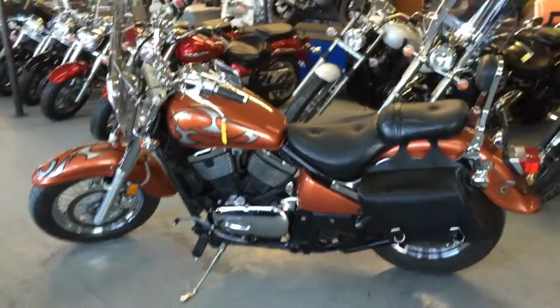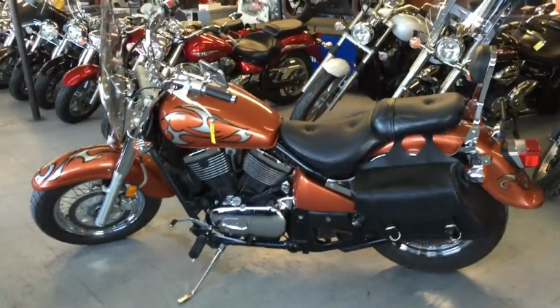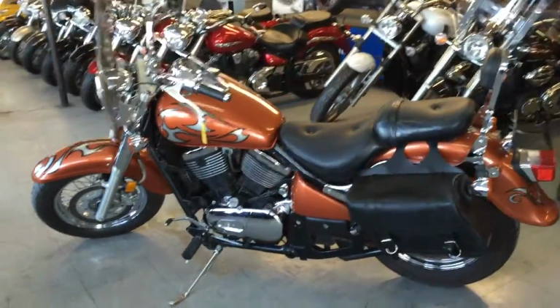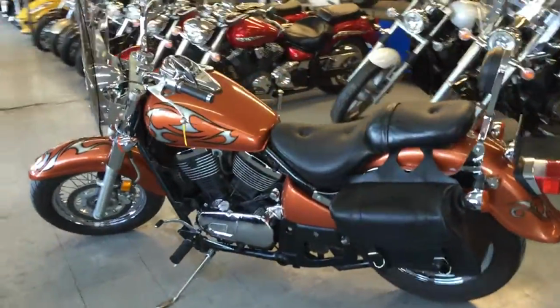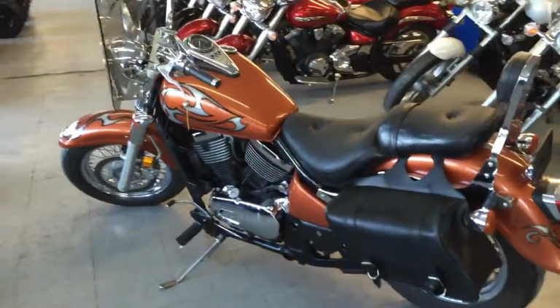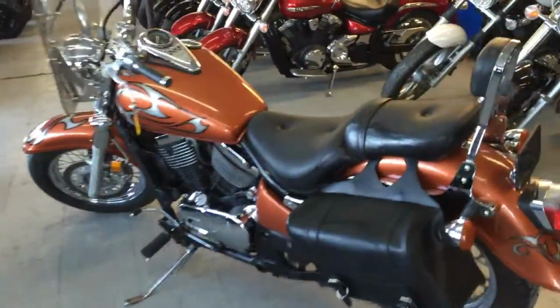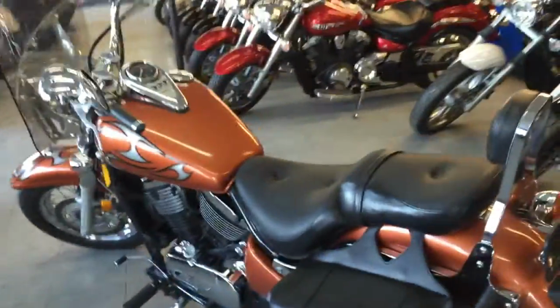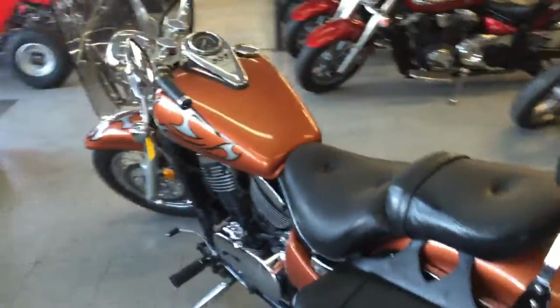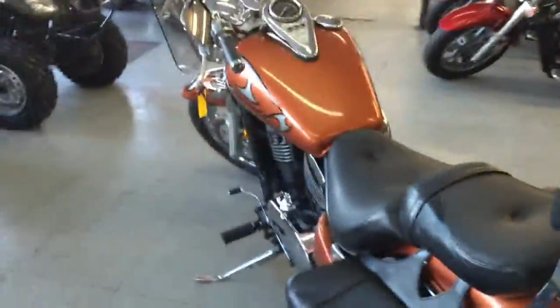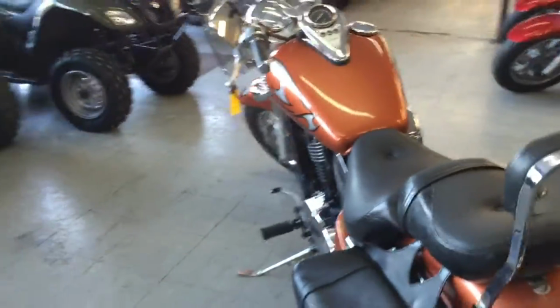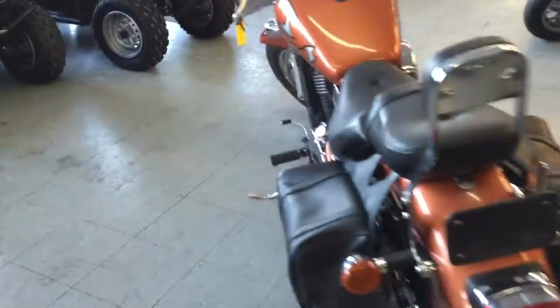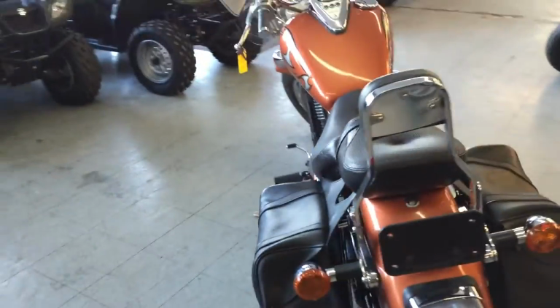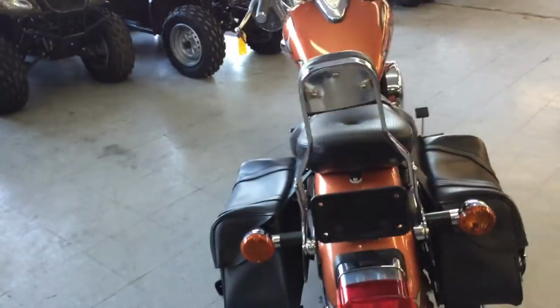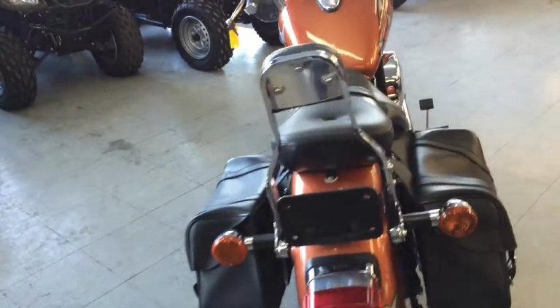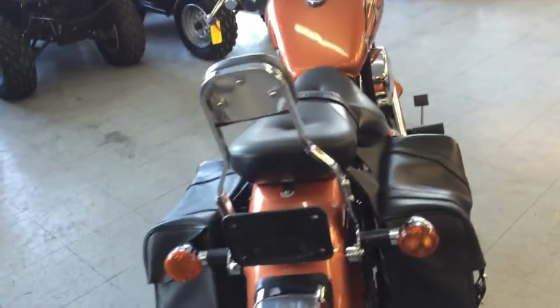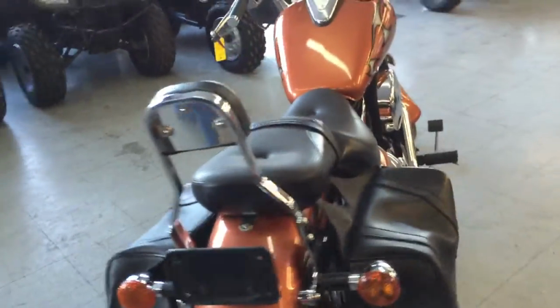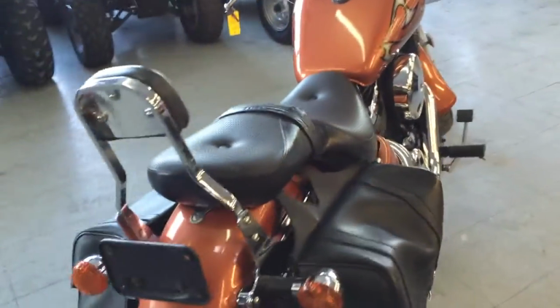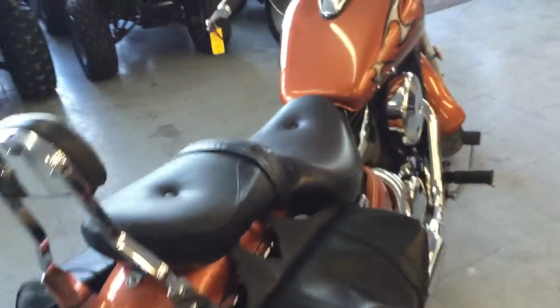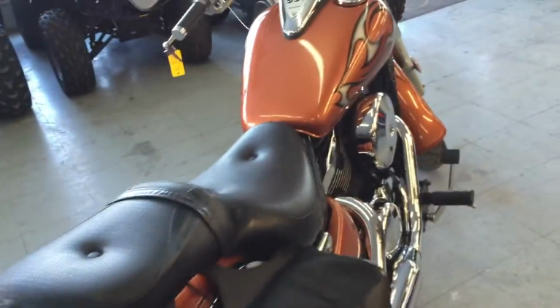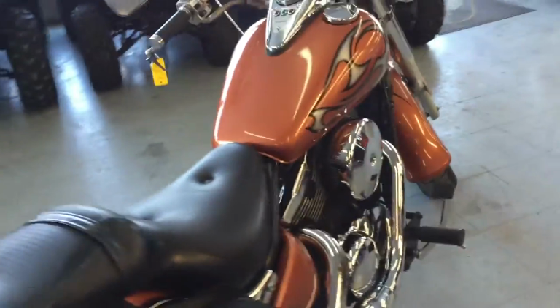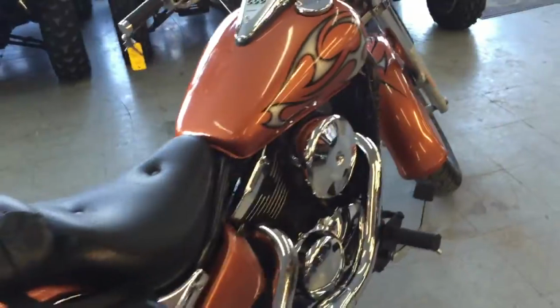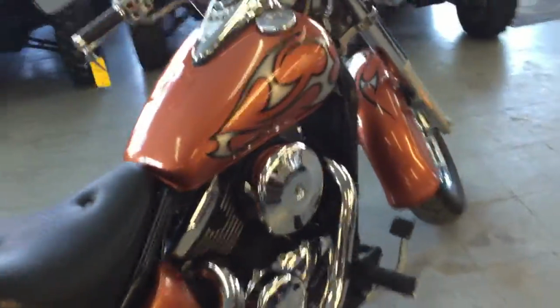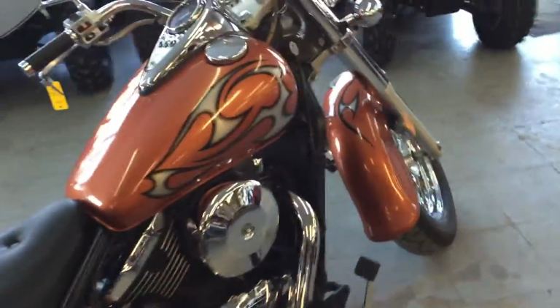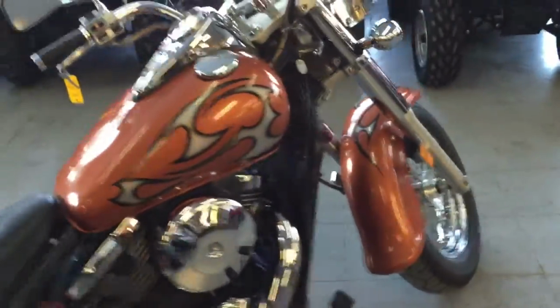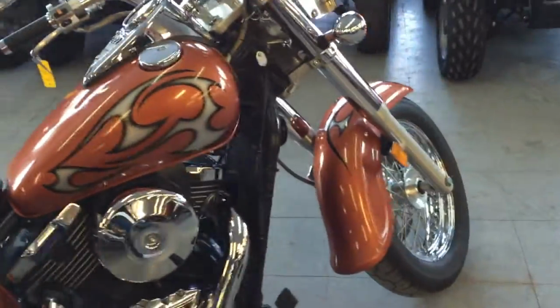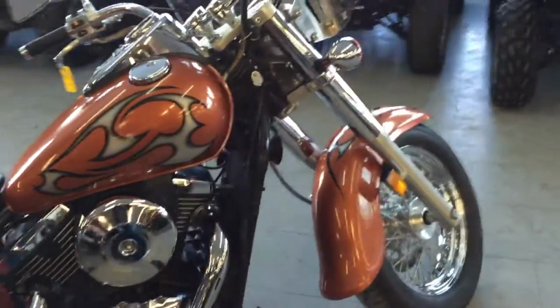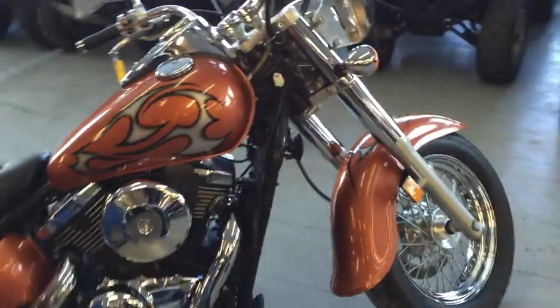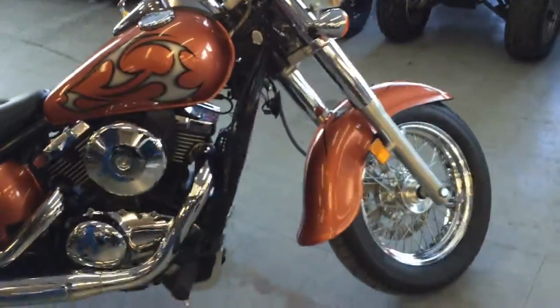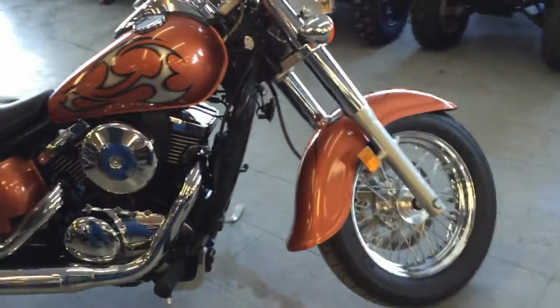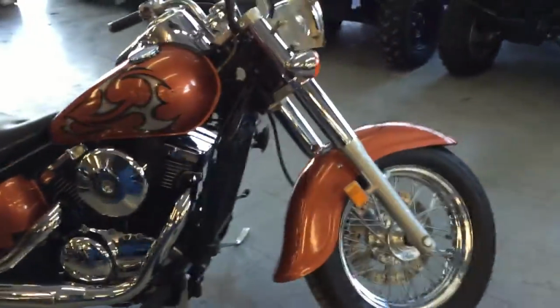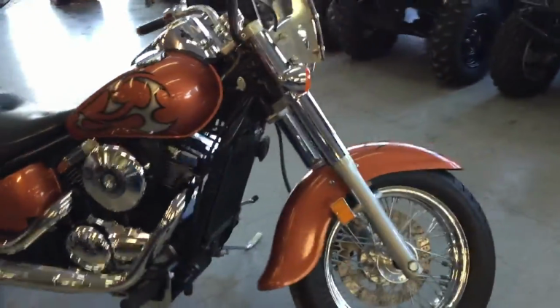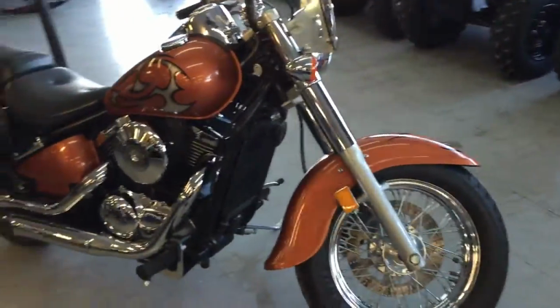Hey guys, at Approval Powersports we got over 450 used bikes on our showroom for sale. We got financing for everyone. Today we got a 2003 Kawasaki Vulcan 800 Classic for sale — it's one great bike. We got this thing priced to move, $29.99.